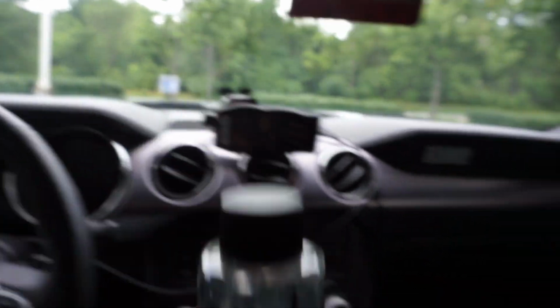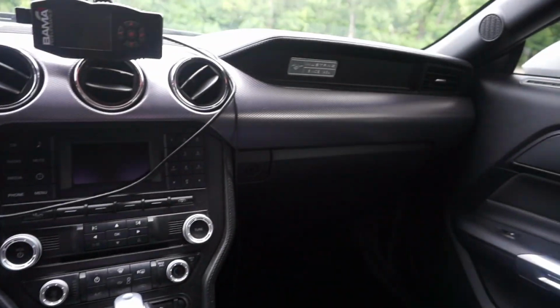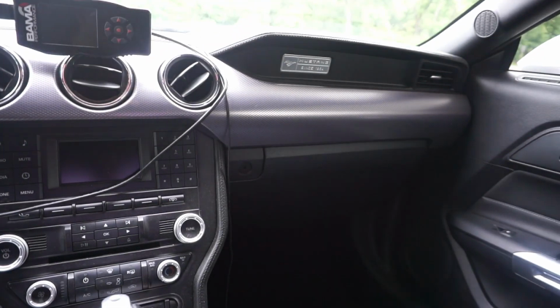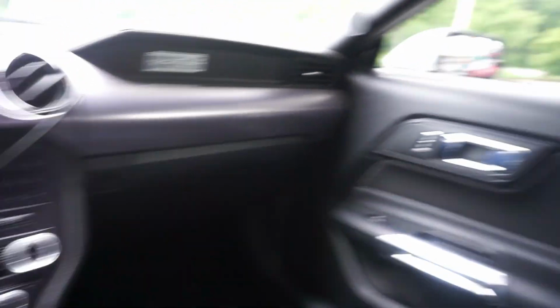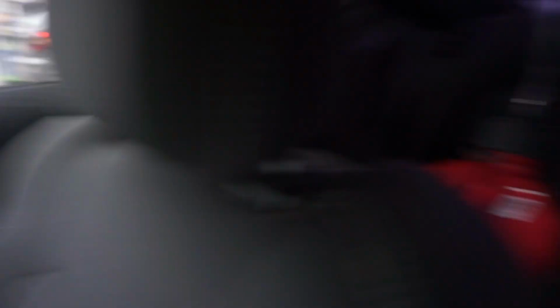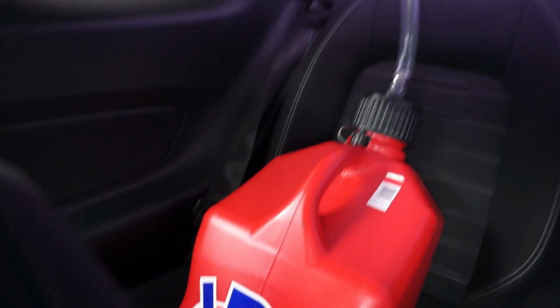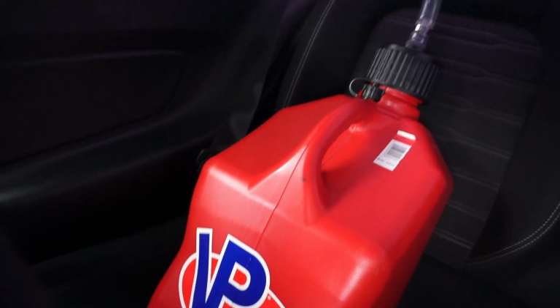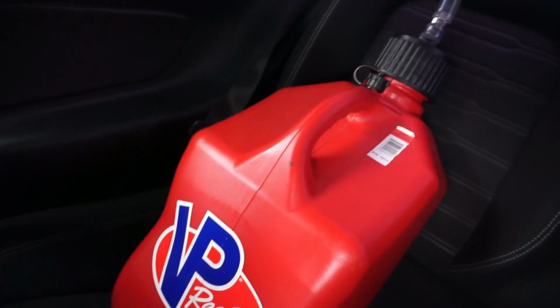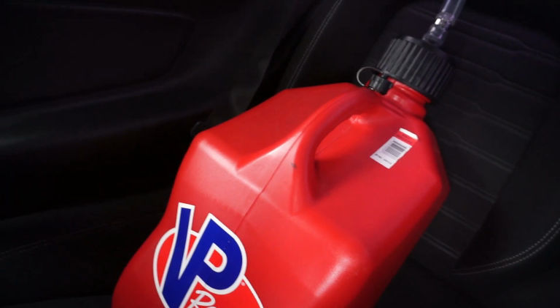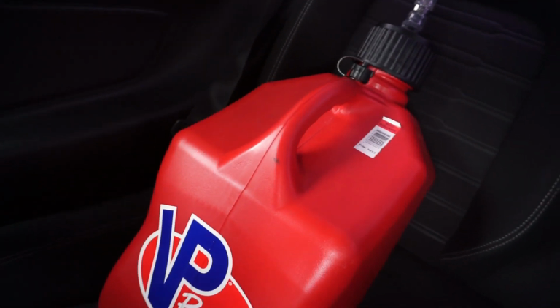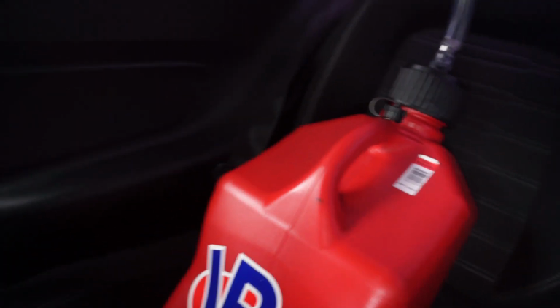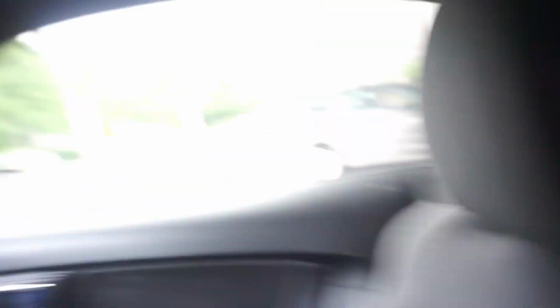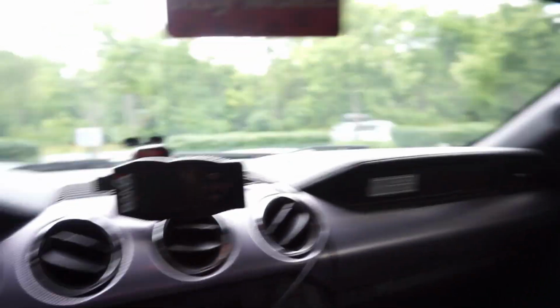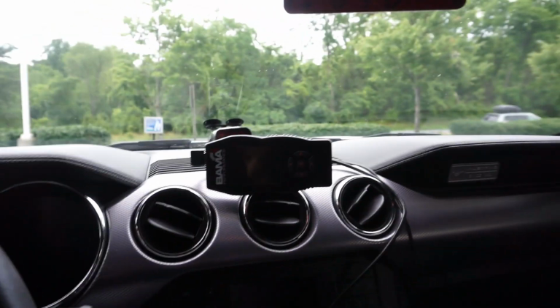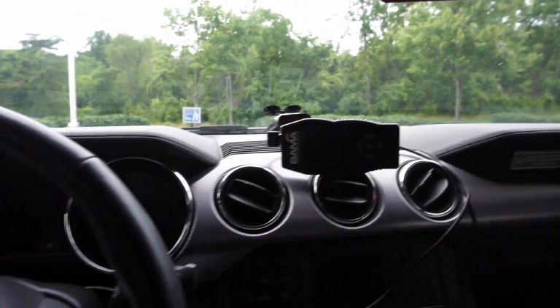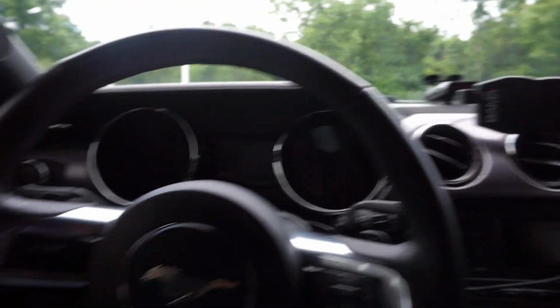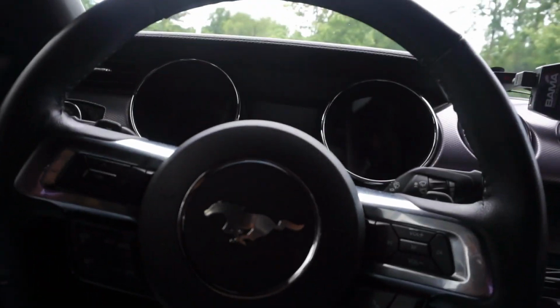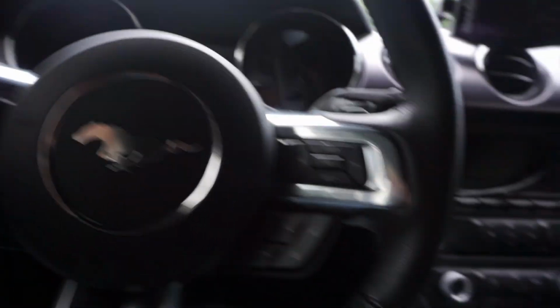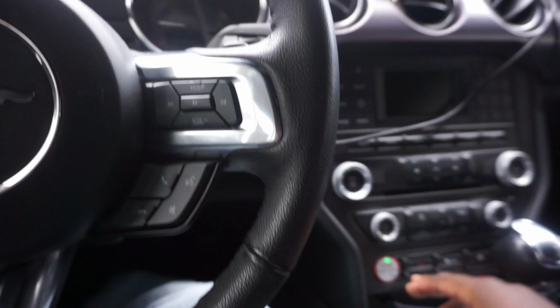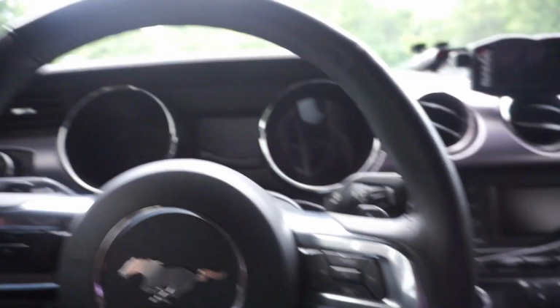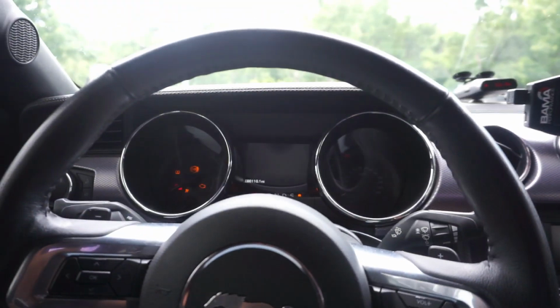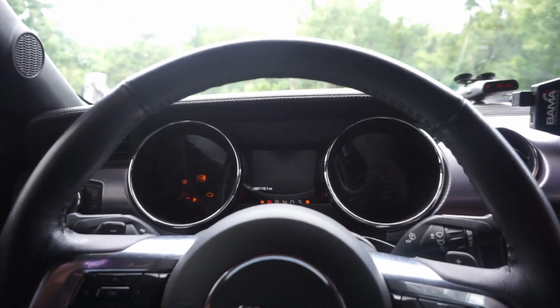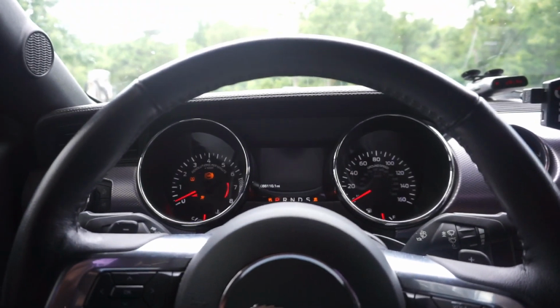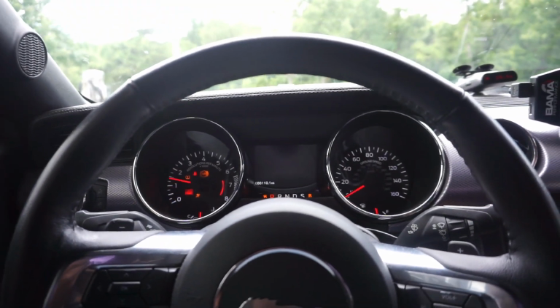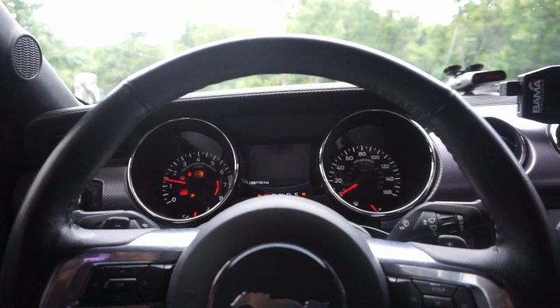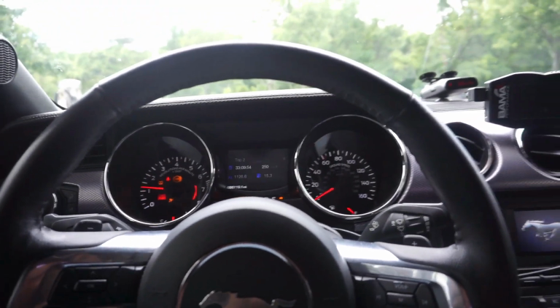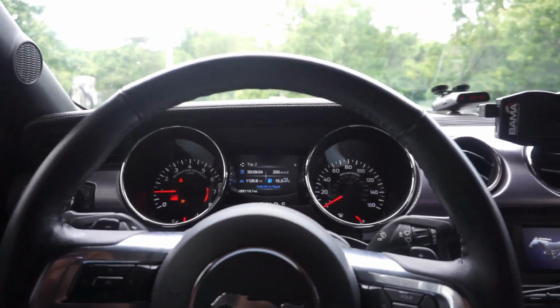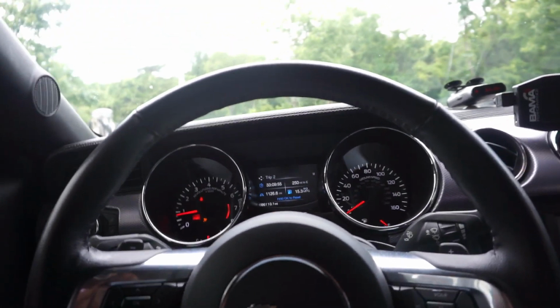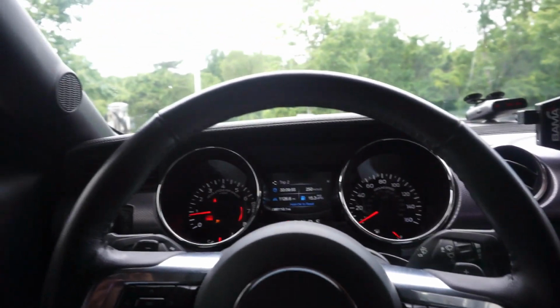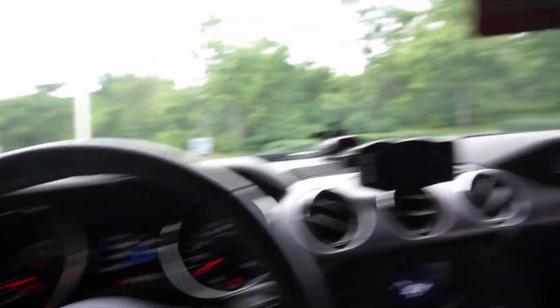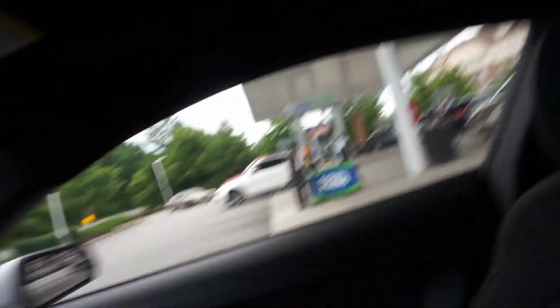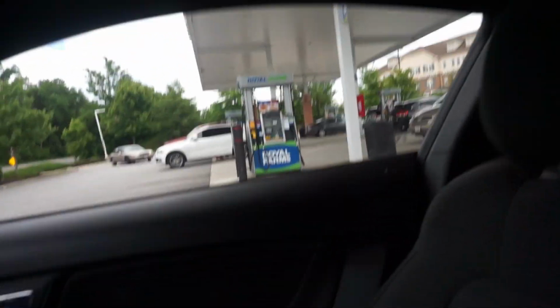I already filled up my tank. So I'll go ahead and give you a little cold start. Probably scared everybody here at the gas station.